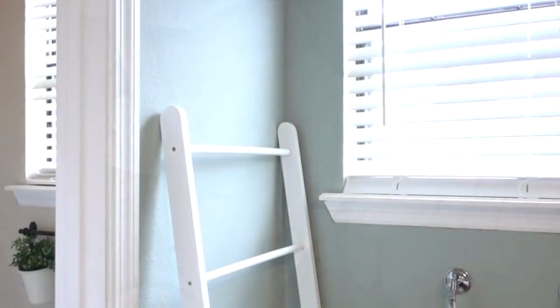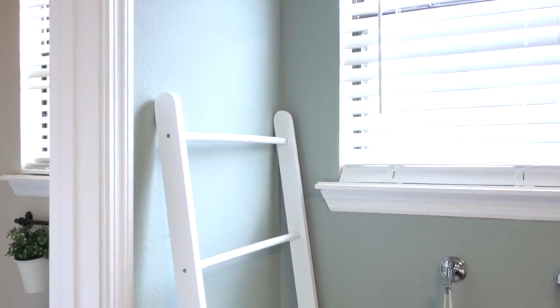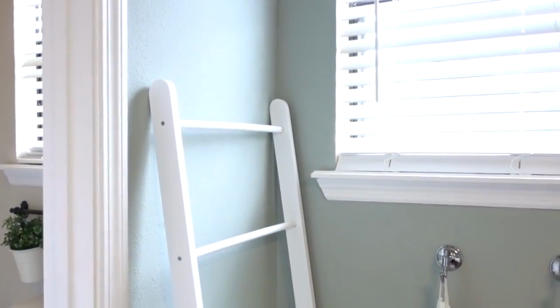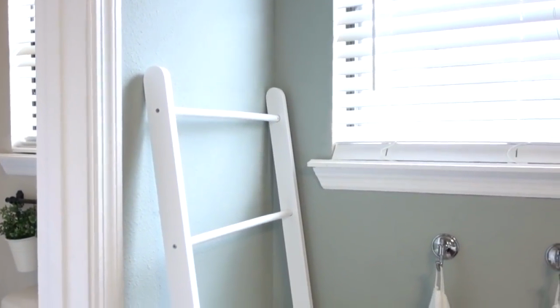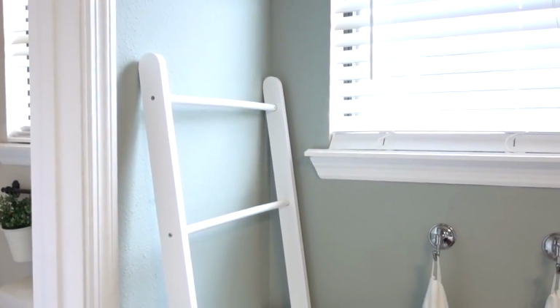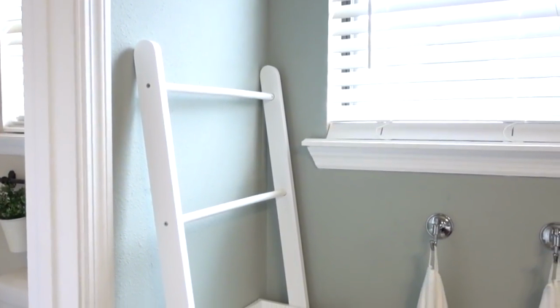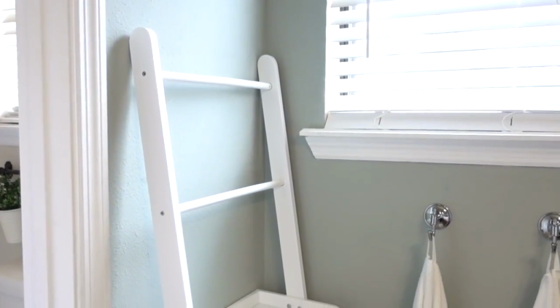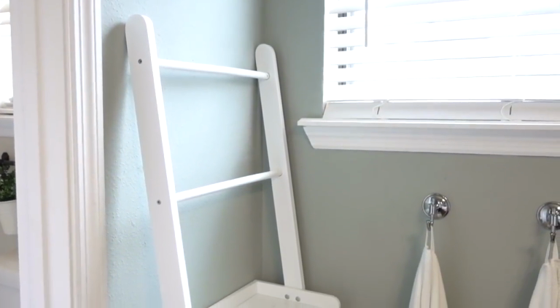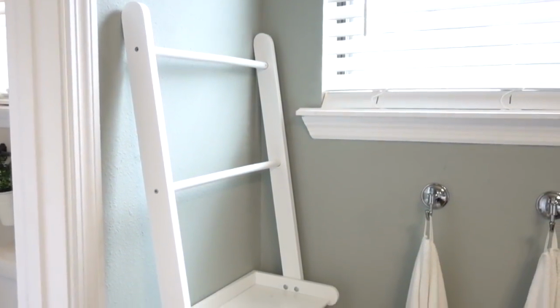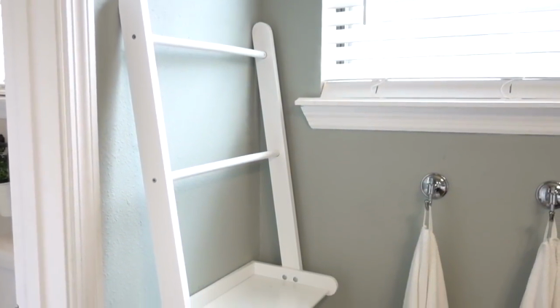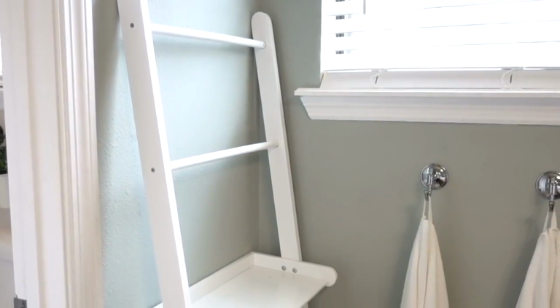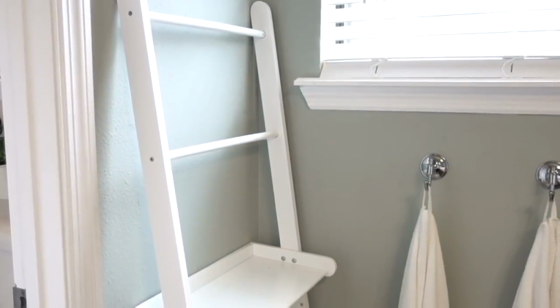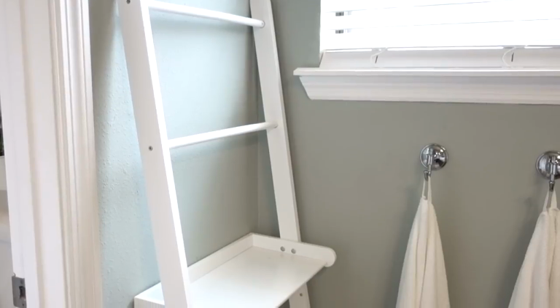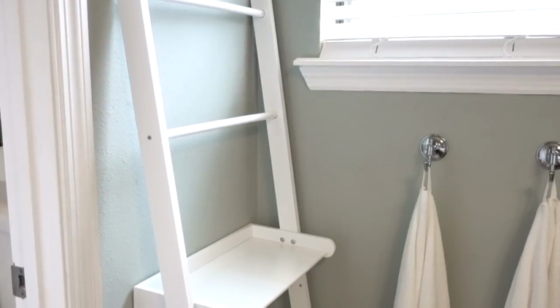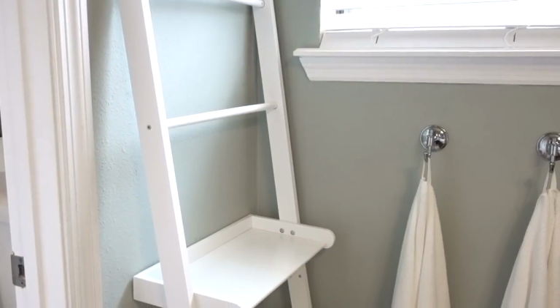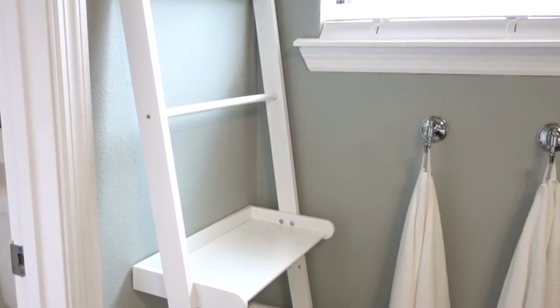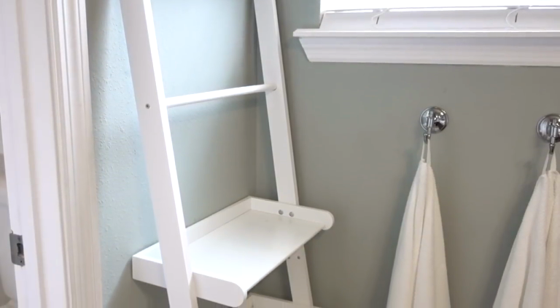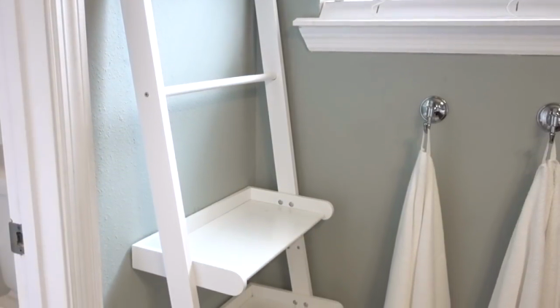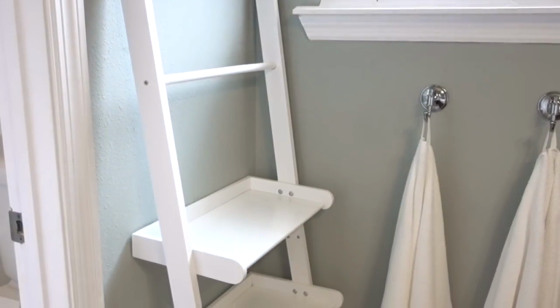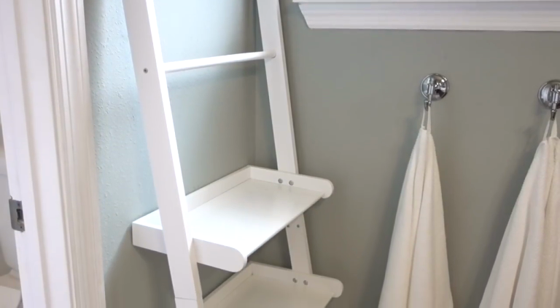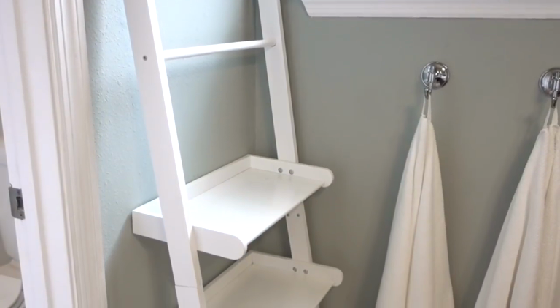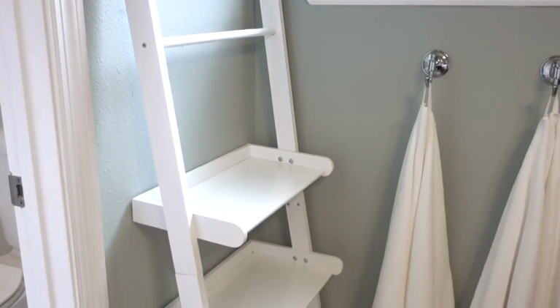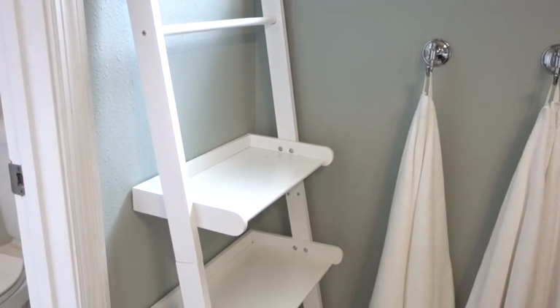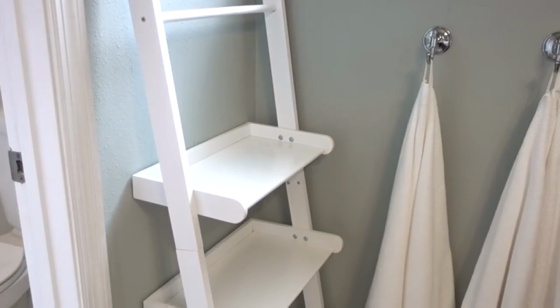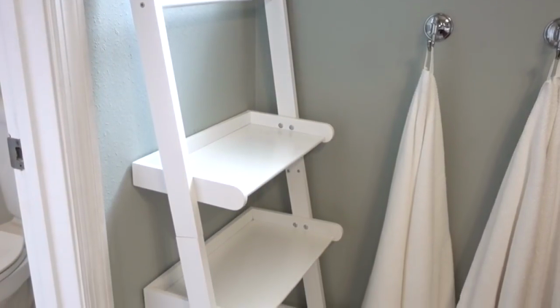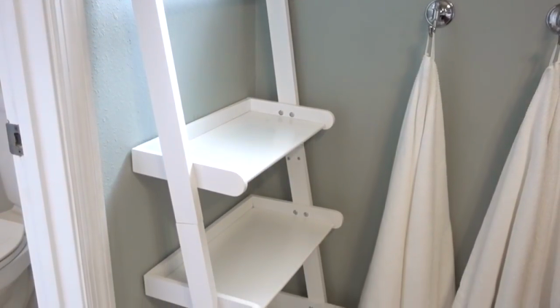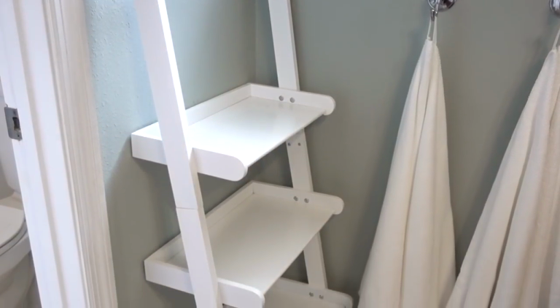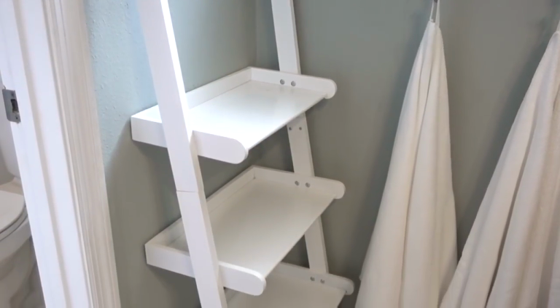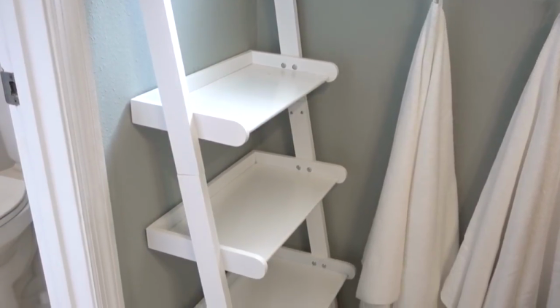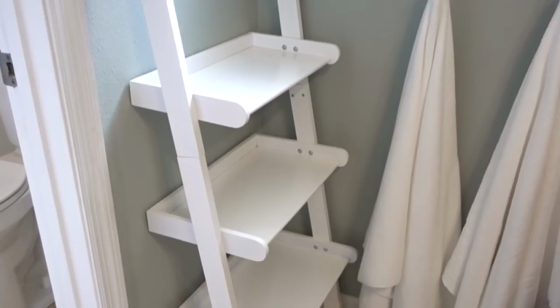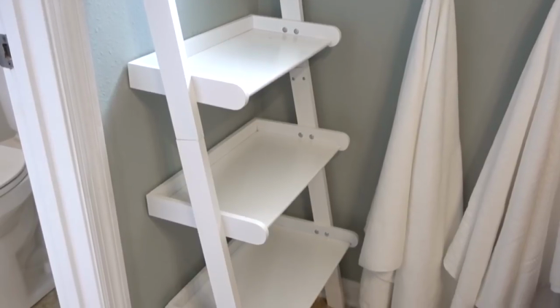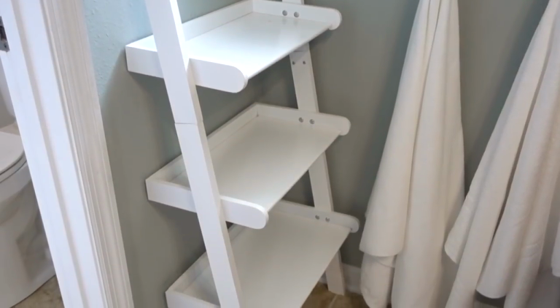This ladder shelf has had many uses in my home. I like them because they're freestanding — tall and open shelving creates an airy space and feel, and it doesn't take up much floor space.